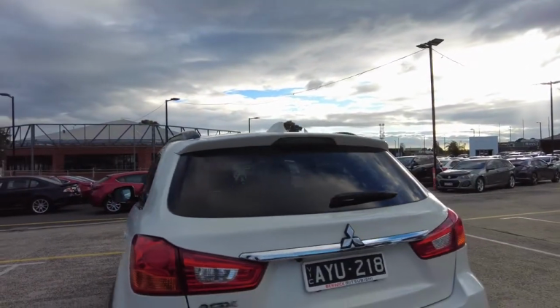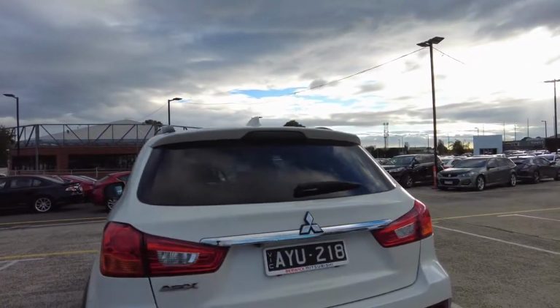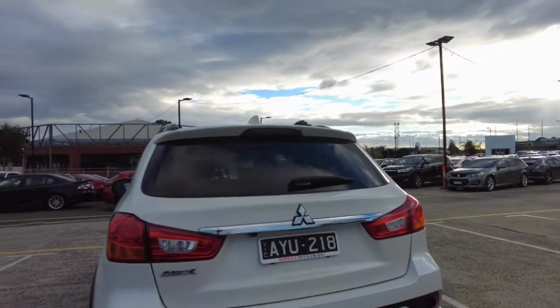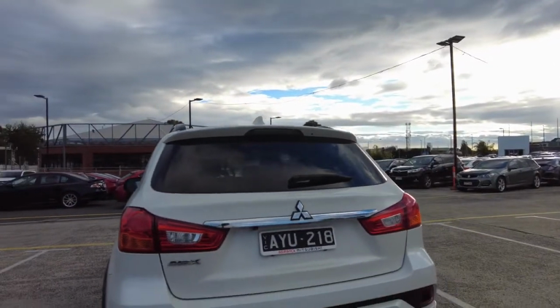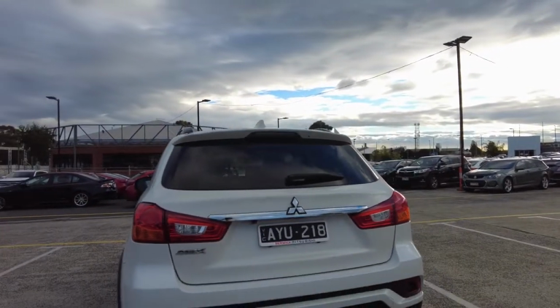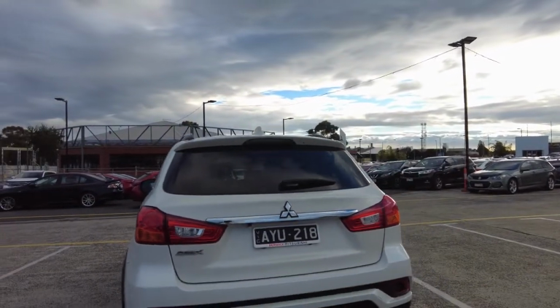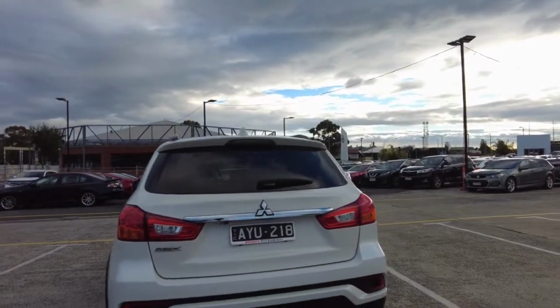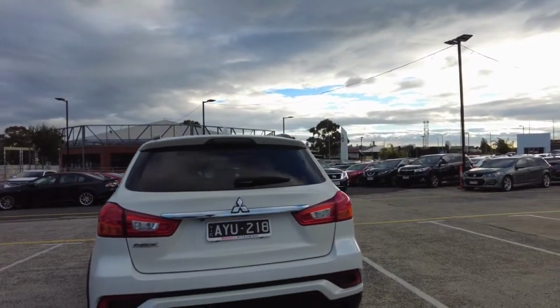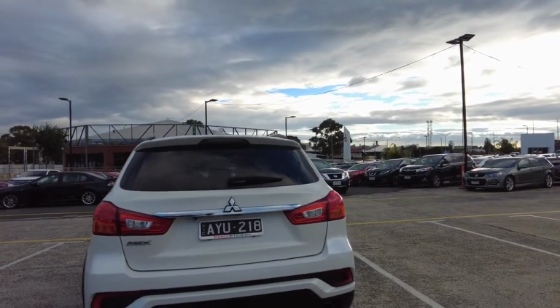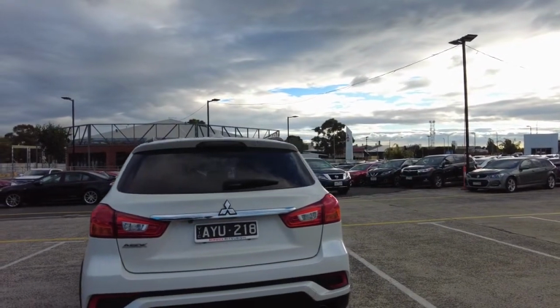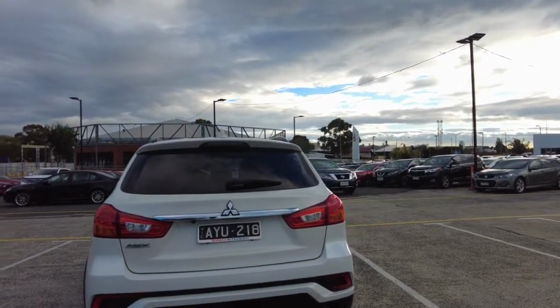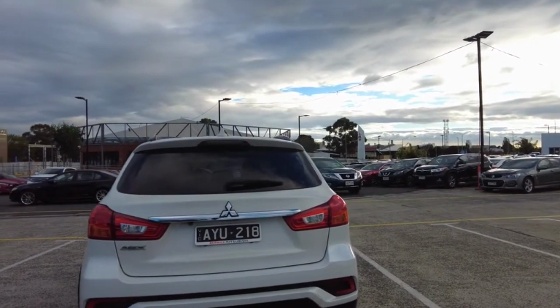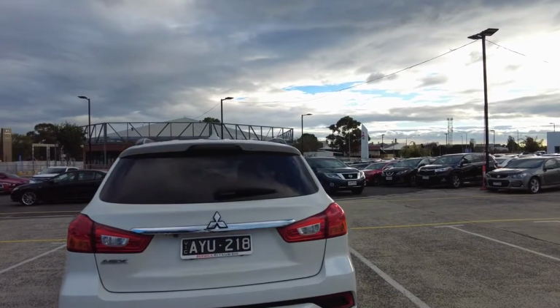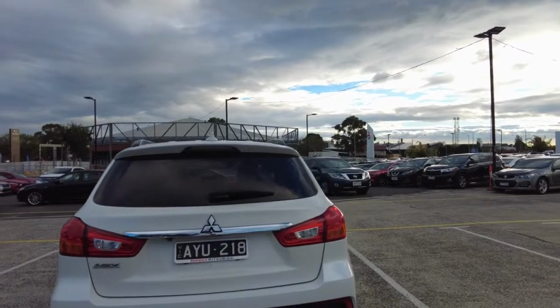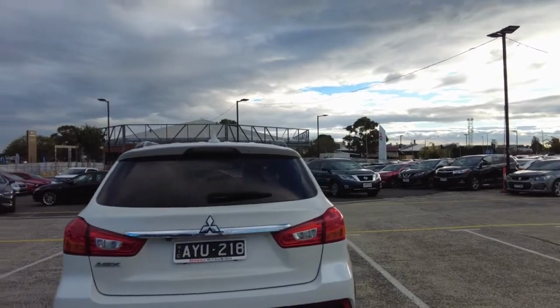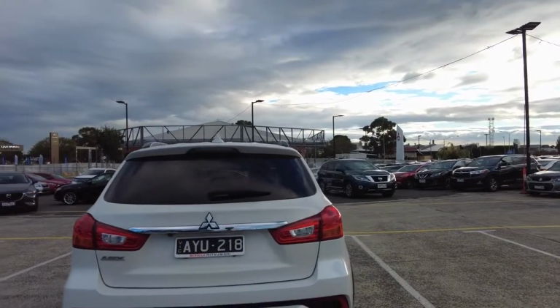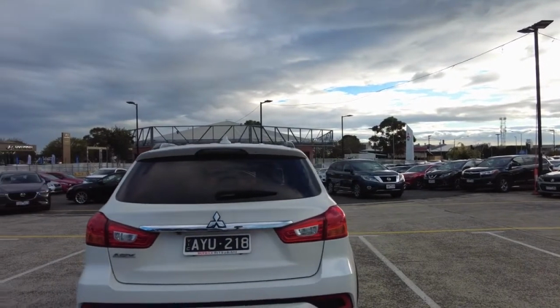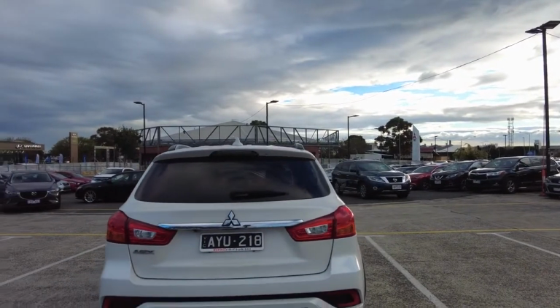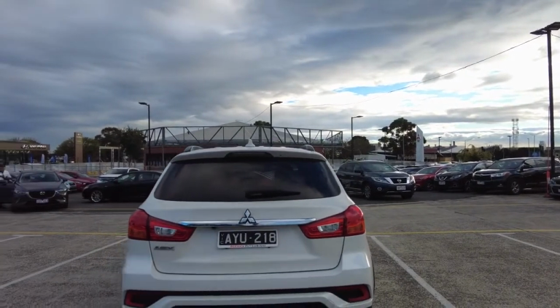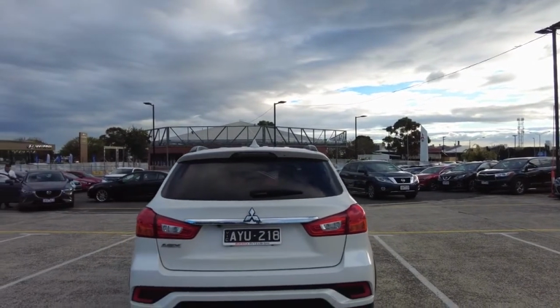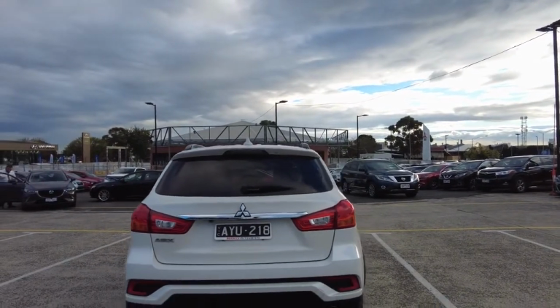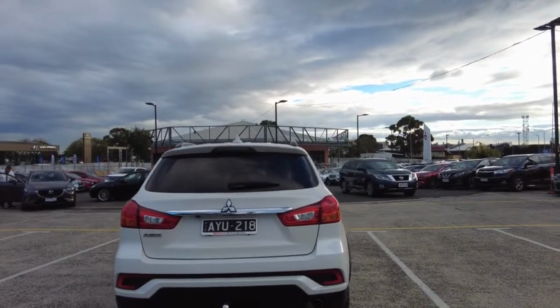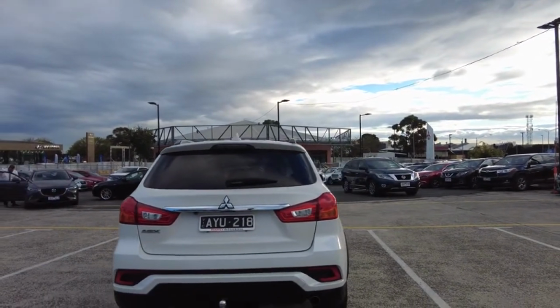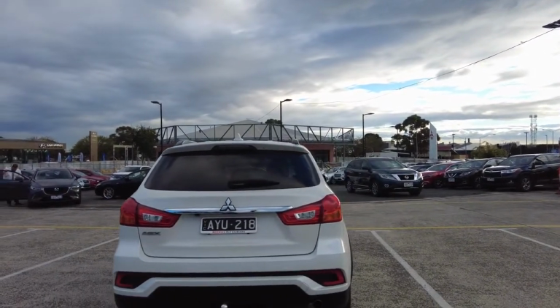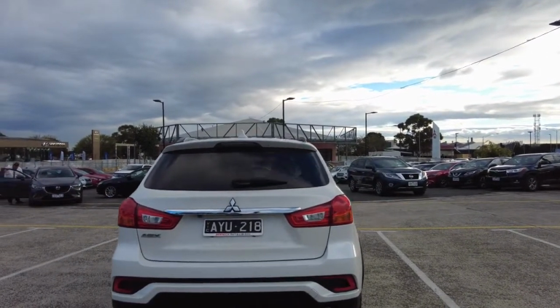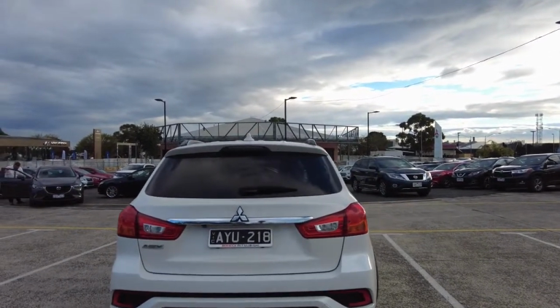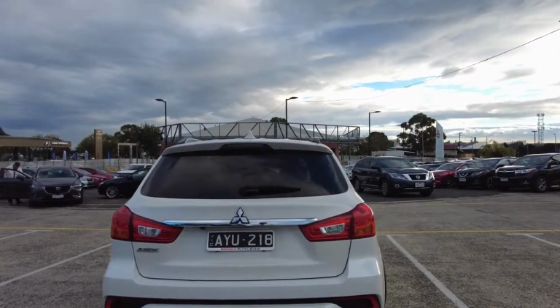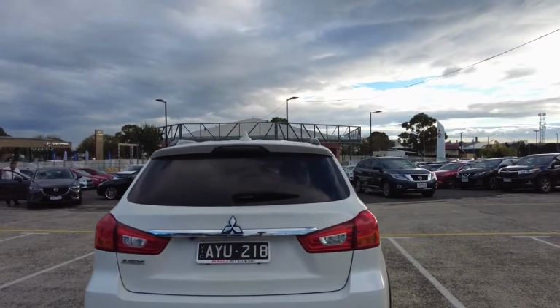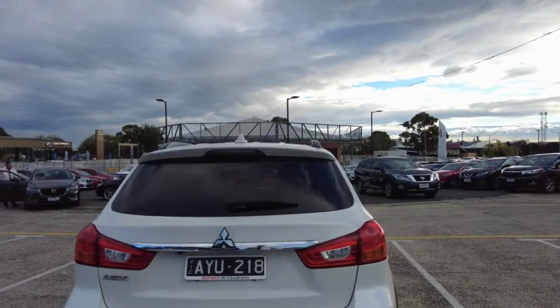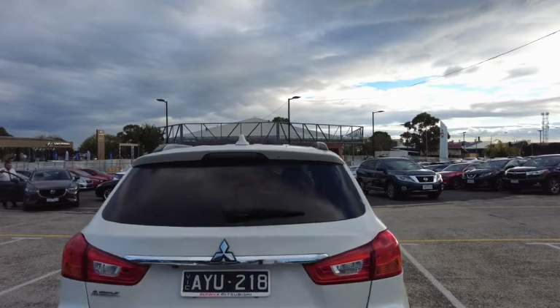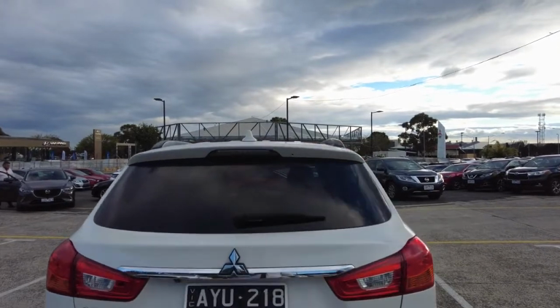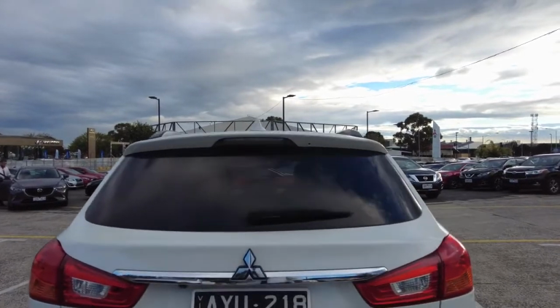This car comes with a reverse camera and reverse sensors. This one has been fitted with quite a few accessories already, as you can see — the tow bar. The towing capacity on these cars is 1.3 ton.